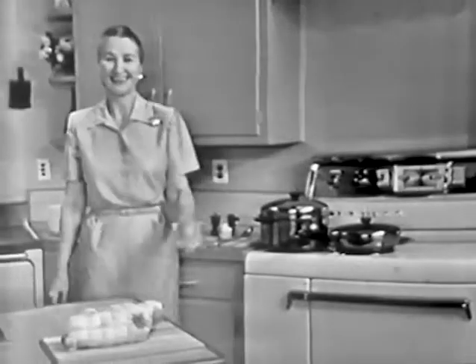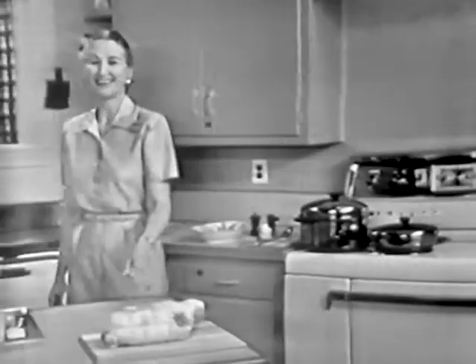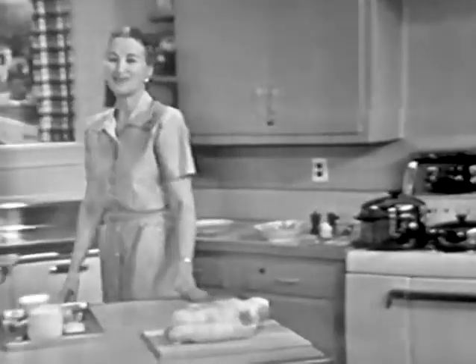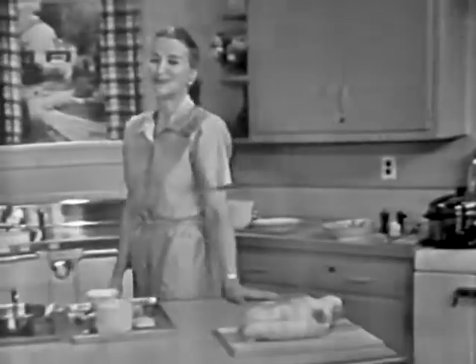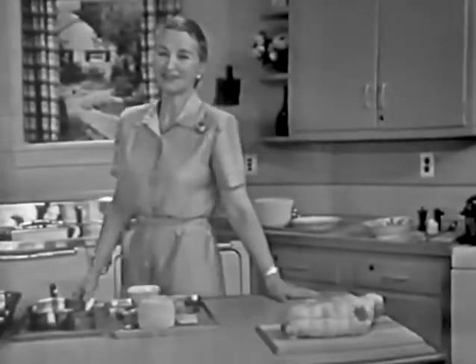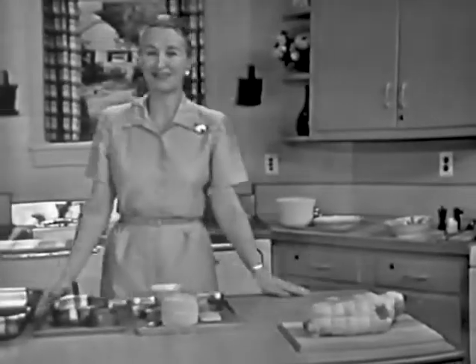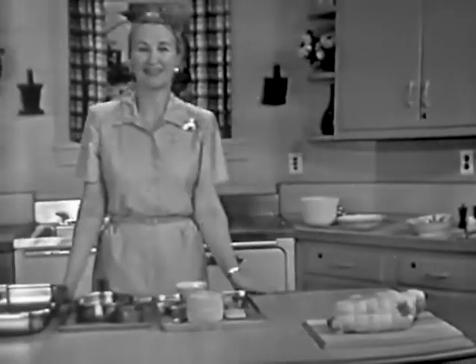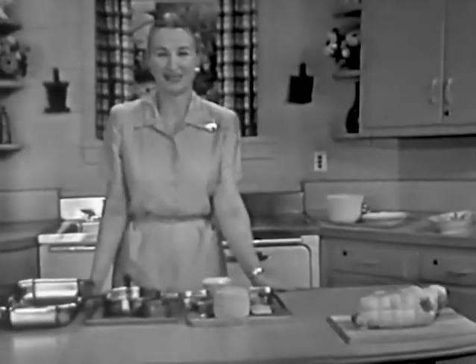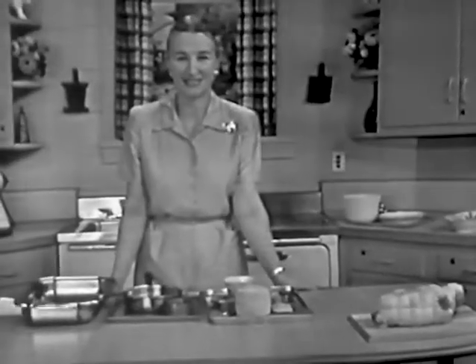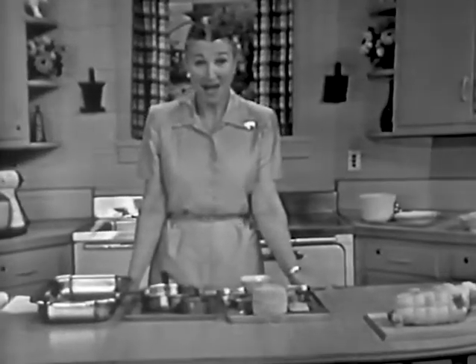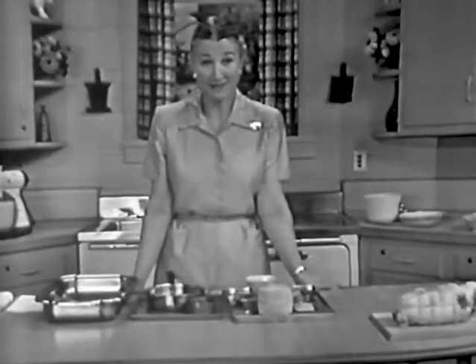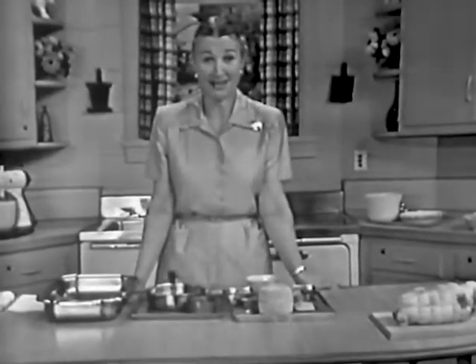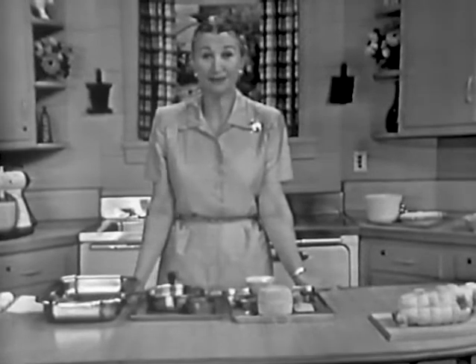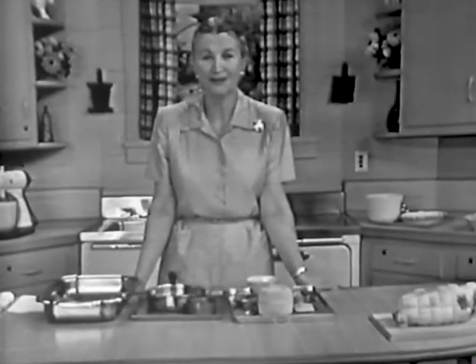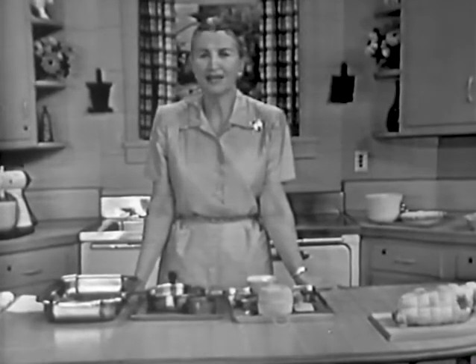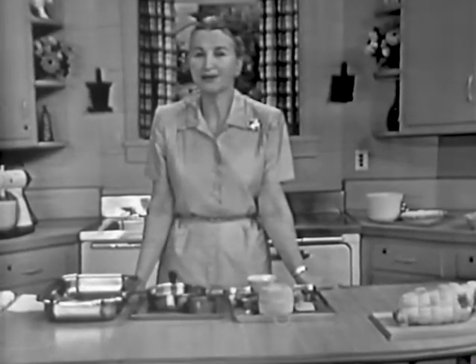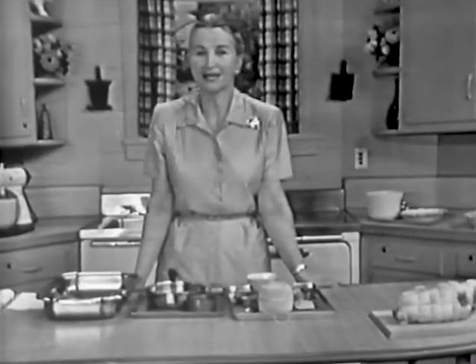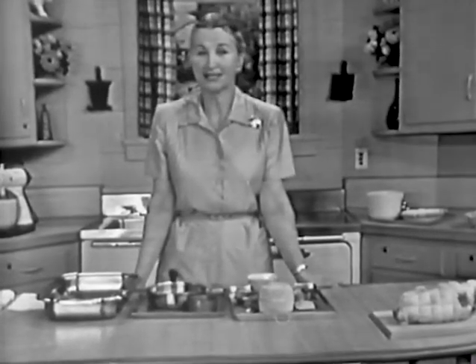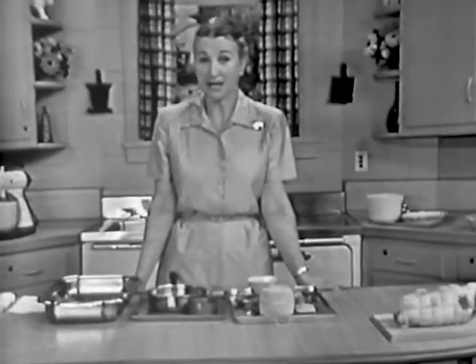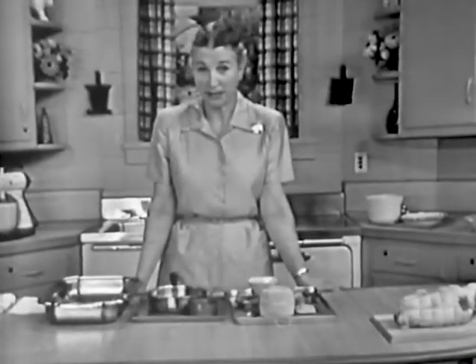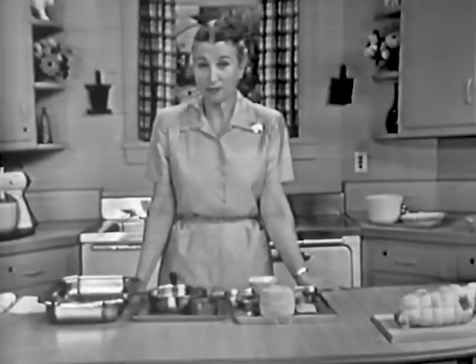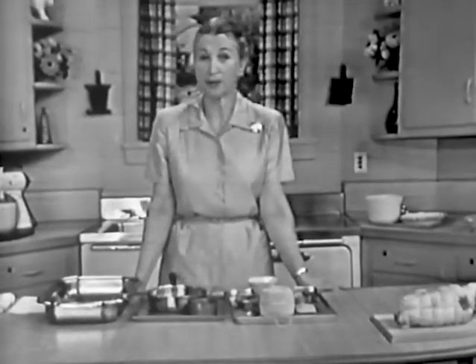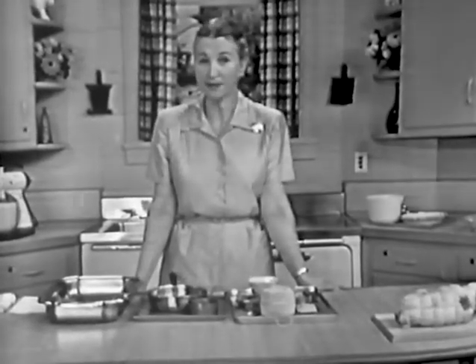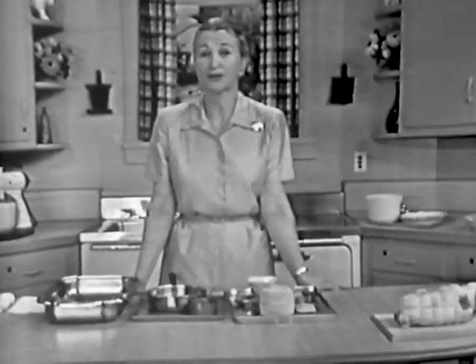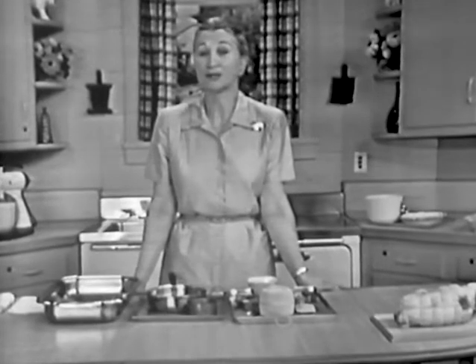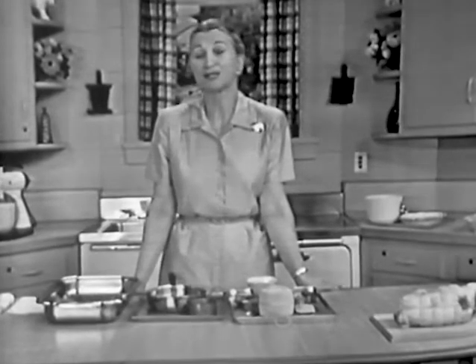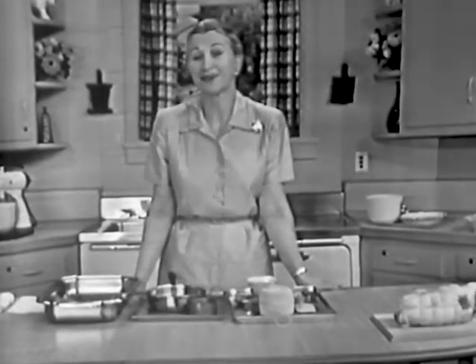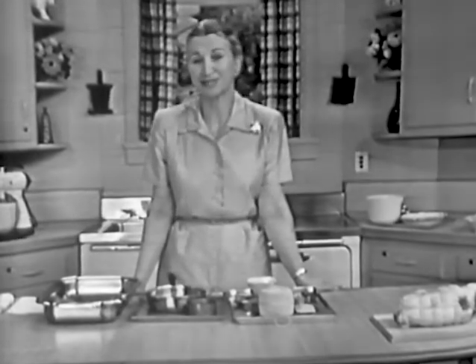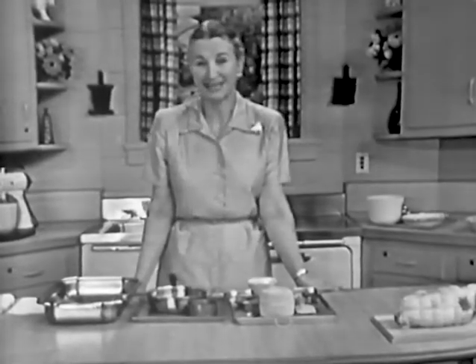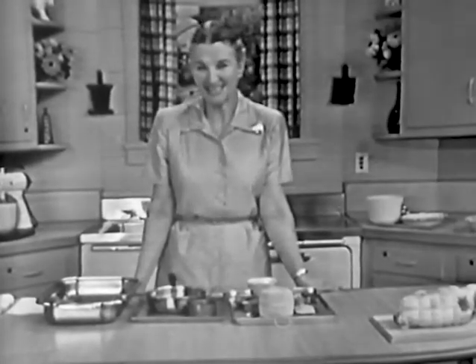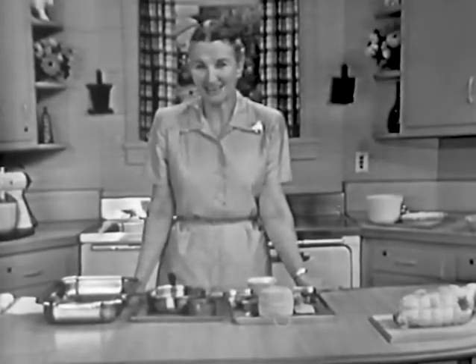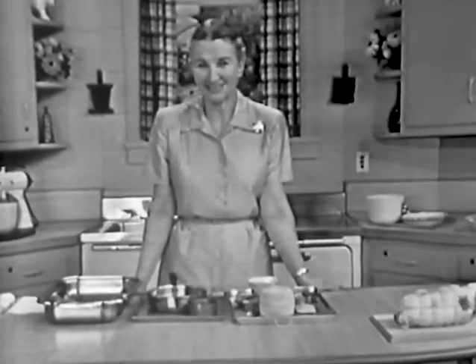Hello, welcome to our Philadelphia Electric Television Kitchen. I really like it, don't you? Cooking electrically is just like magic. You push a button or turn a switch and that's all there is to it. It's easy and fun, too.